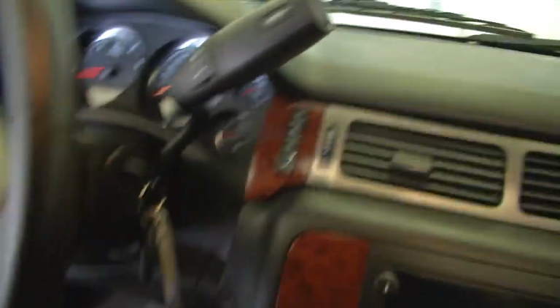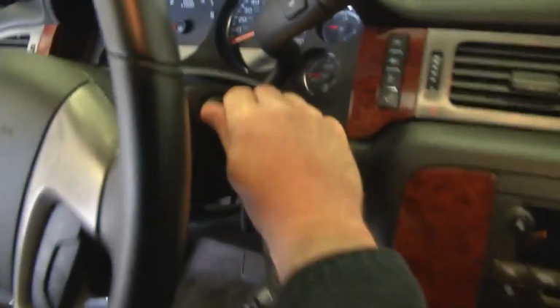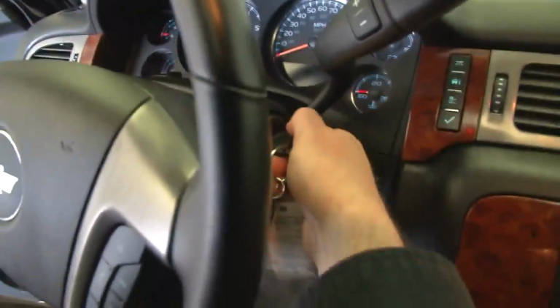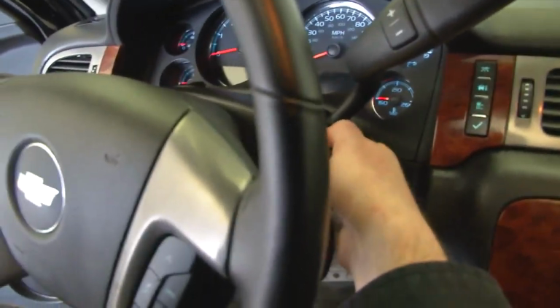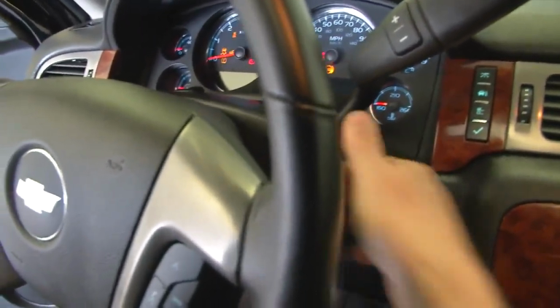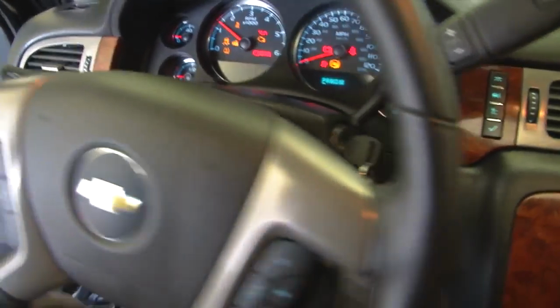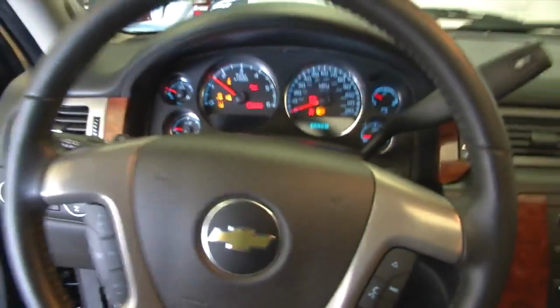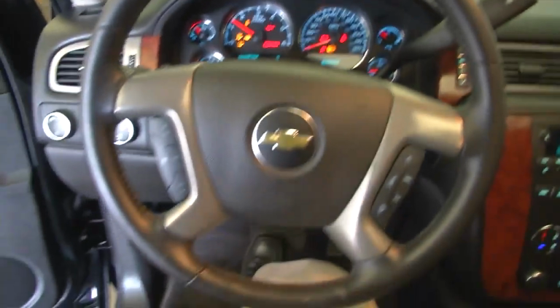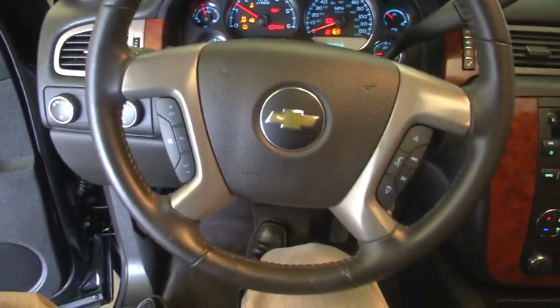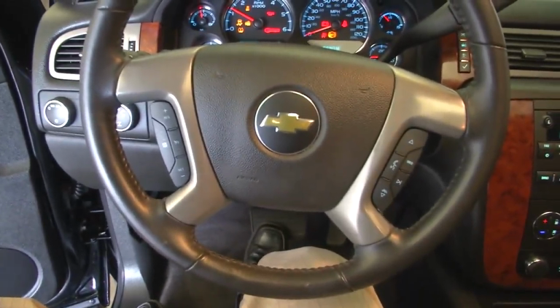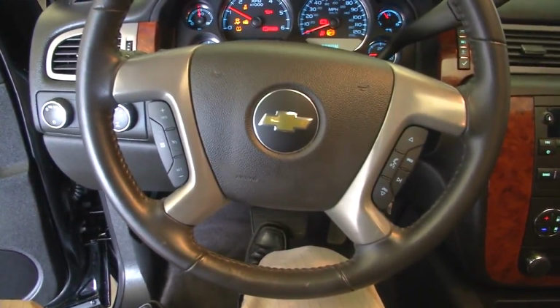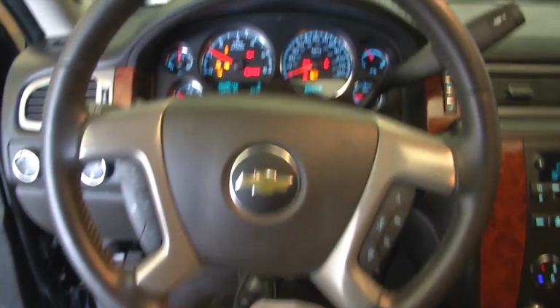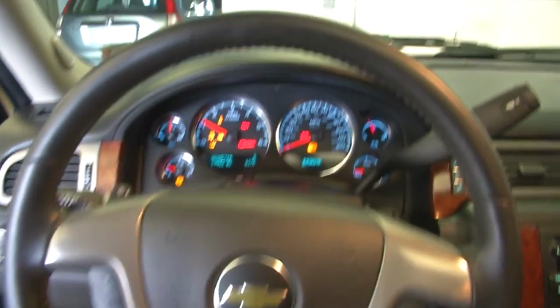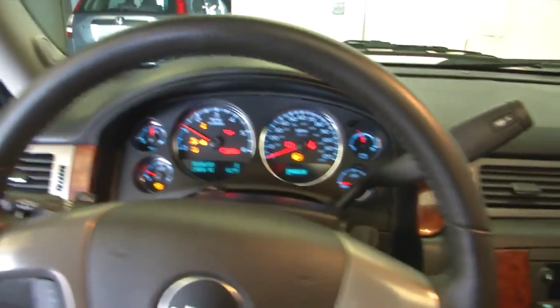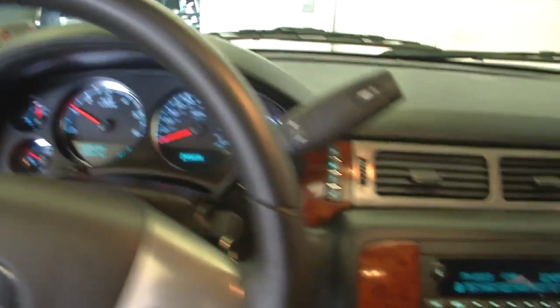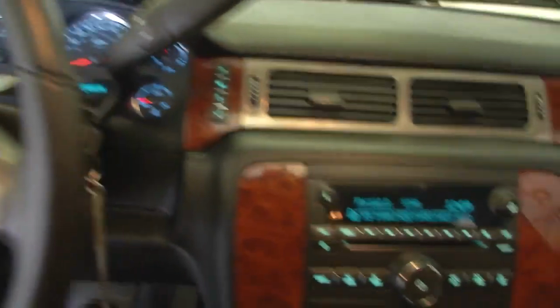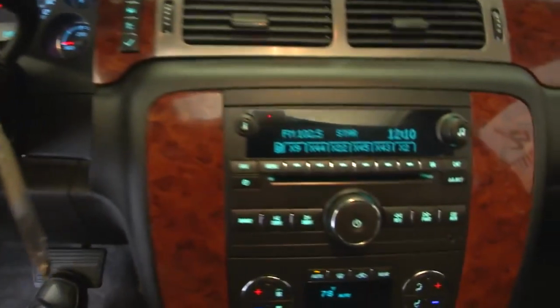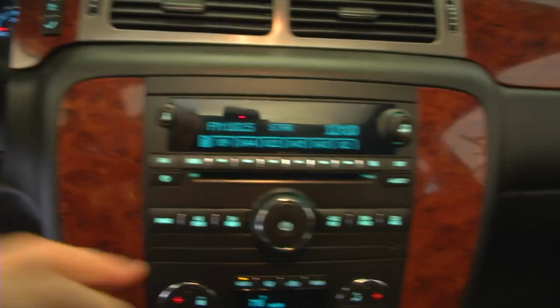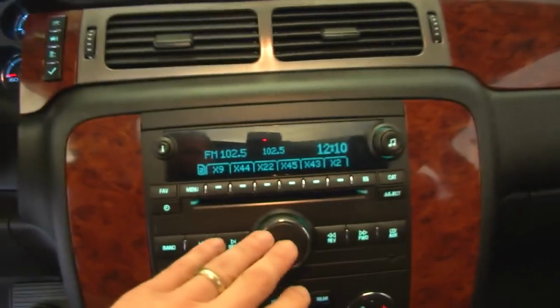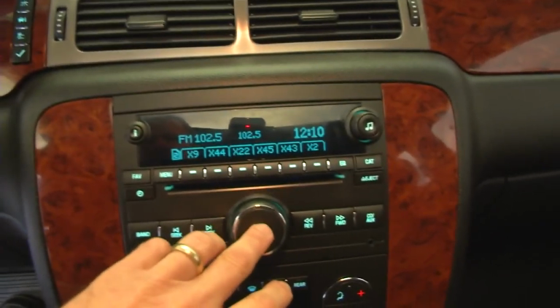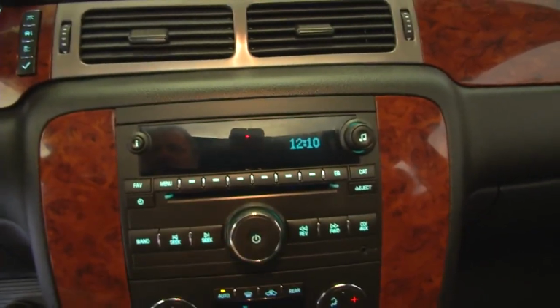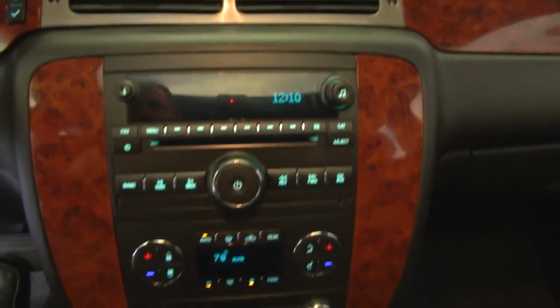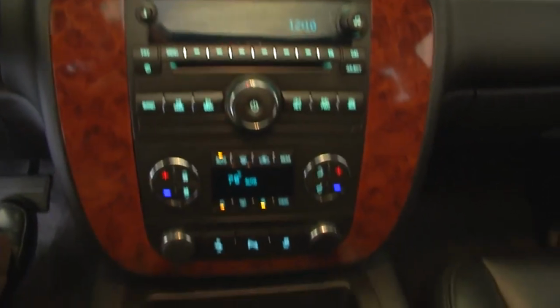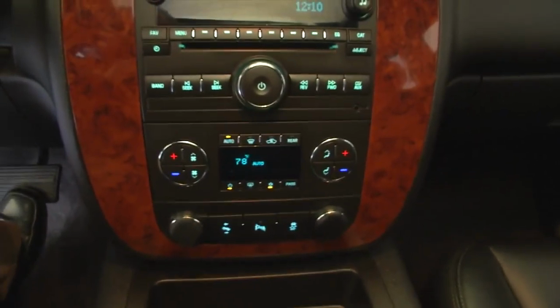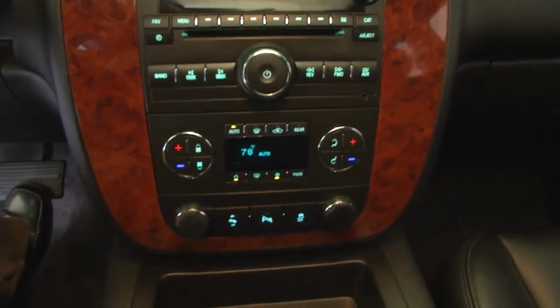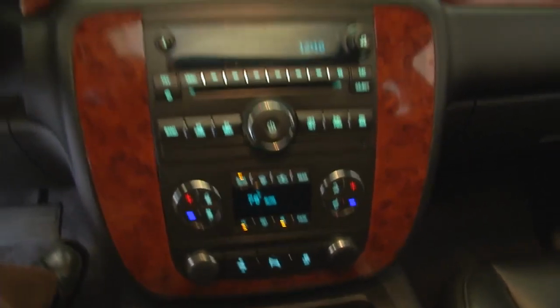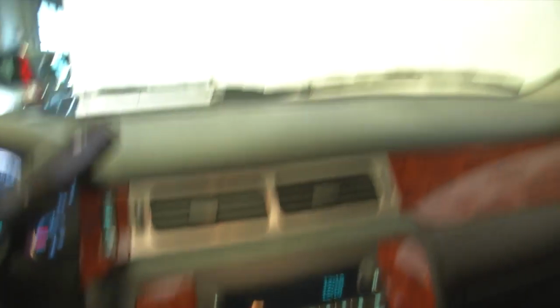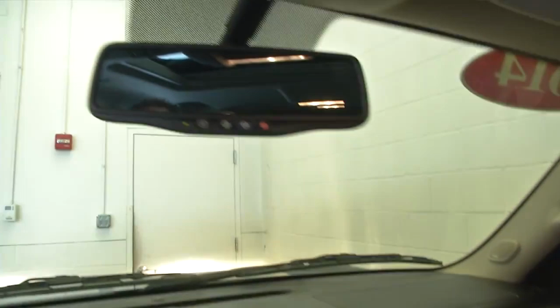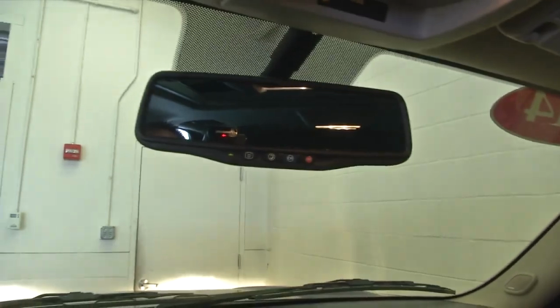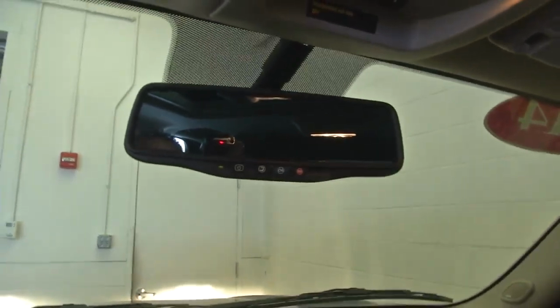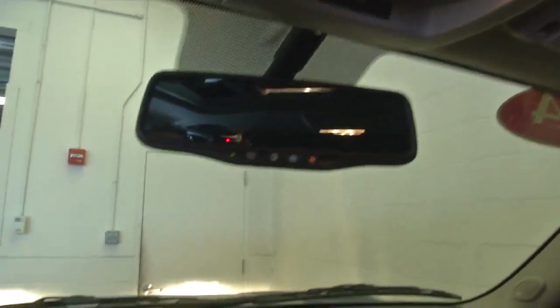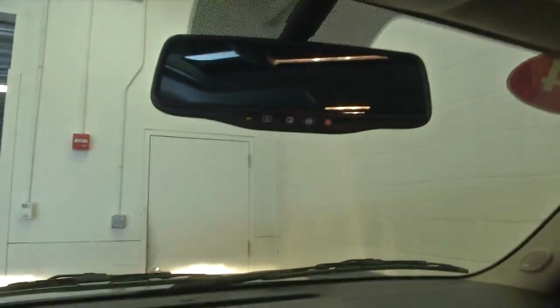One previous owner. Cruise control and audio controls mounted on the steering wheel. AM, FM, and XM radio available with a subscription. CD player, dual zone heat controls, and all your connectivity is in the center console.